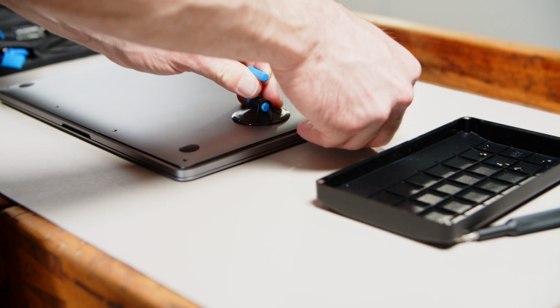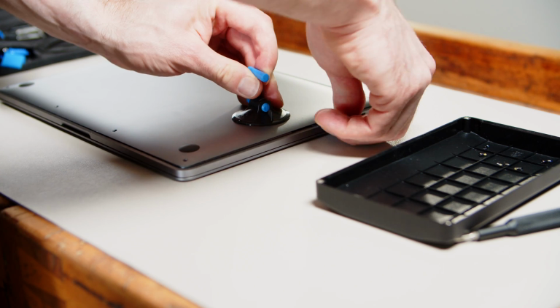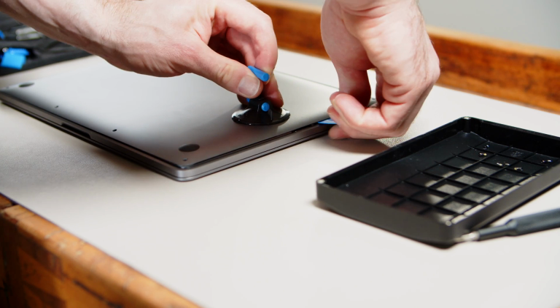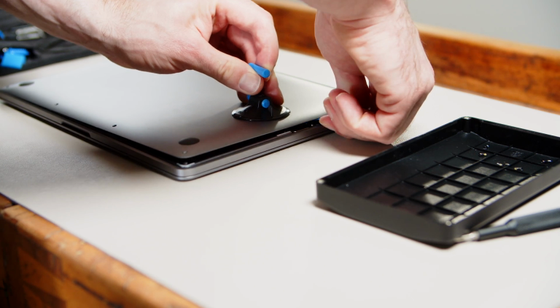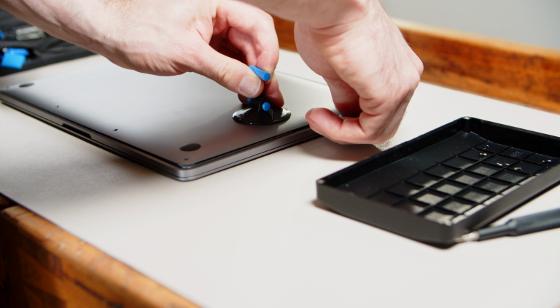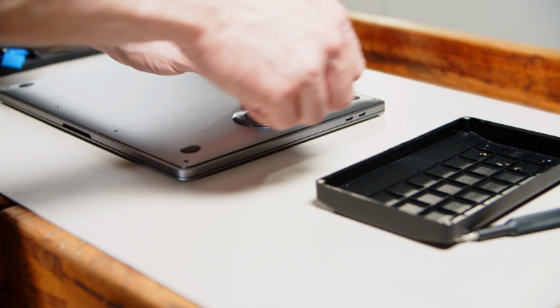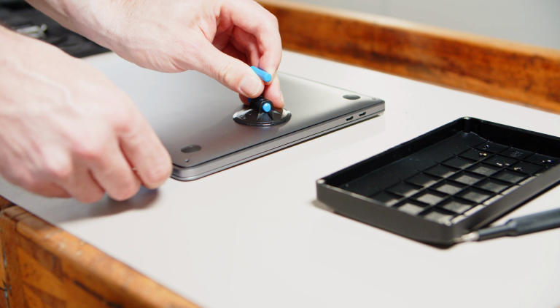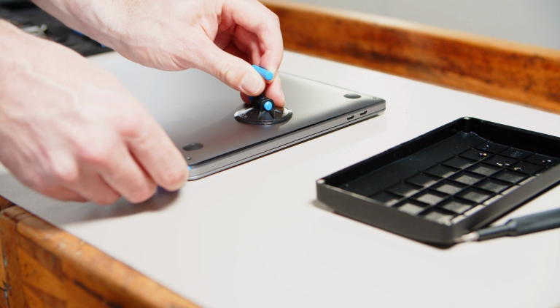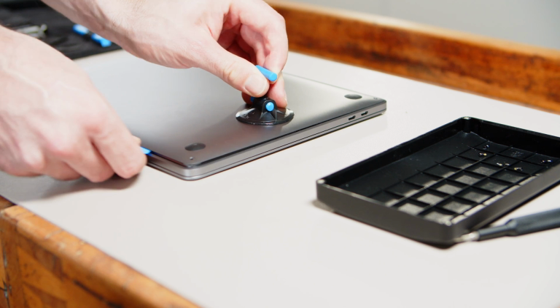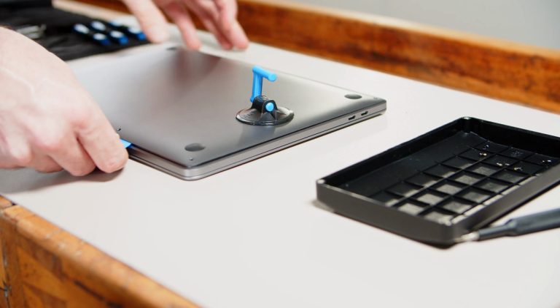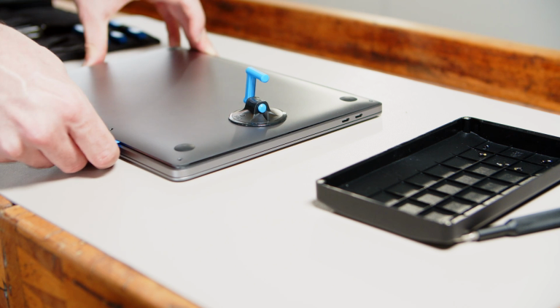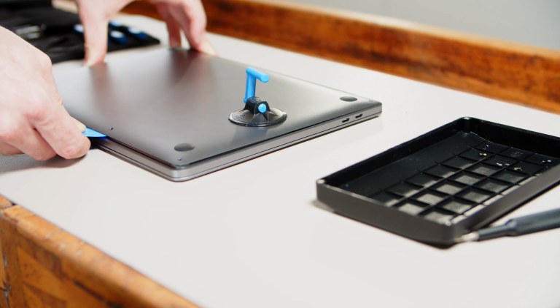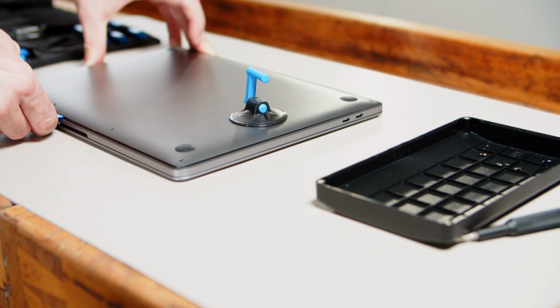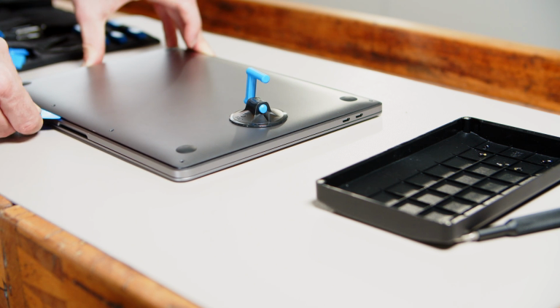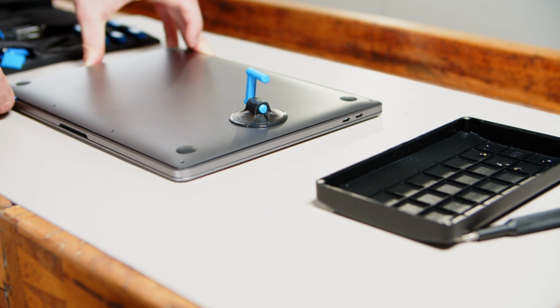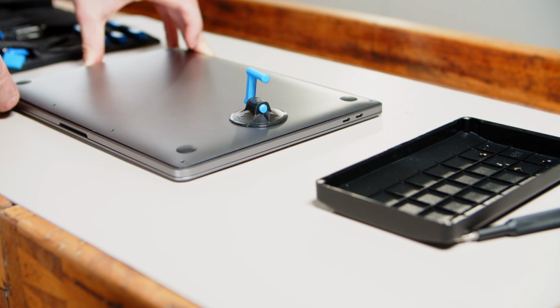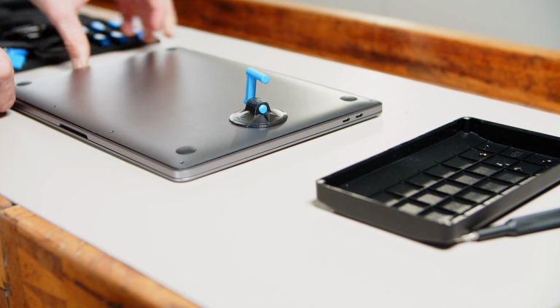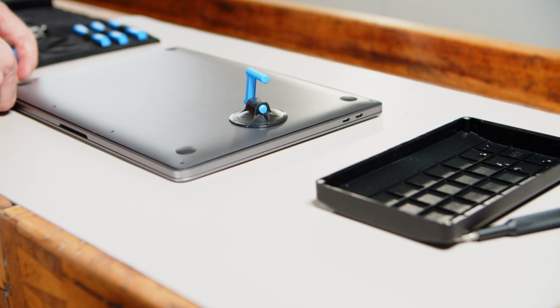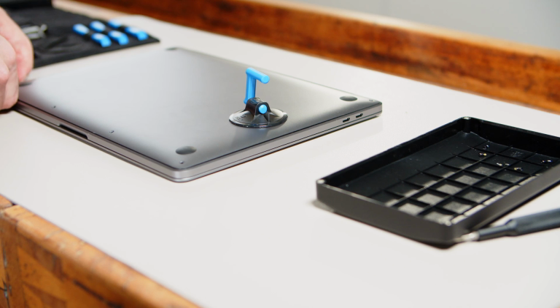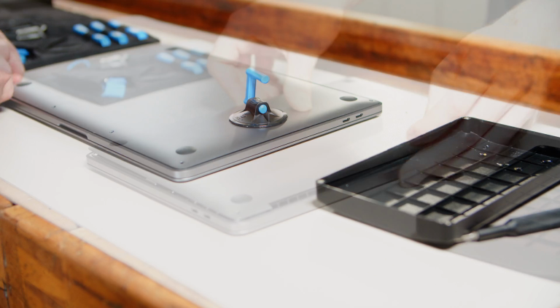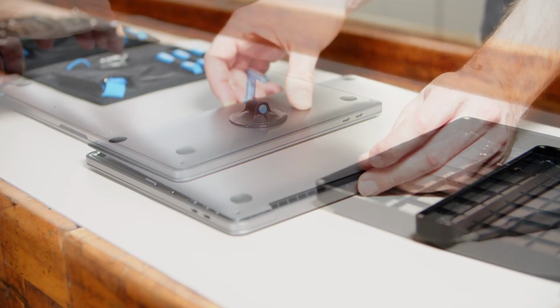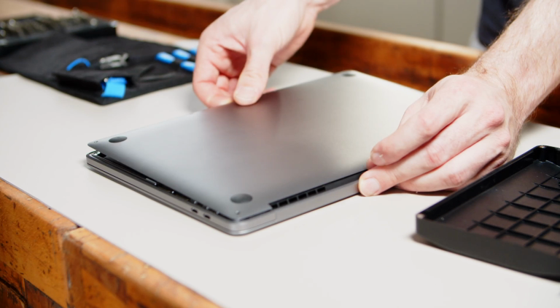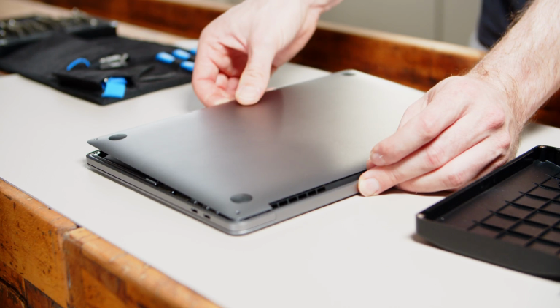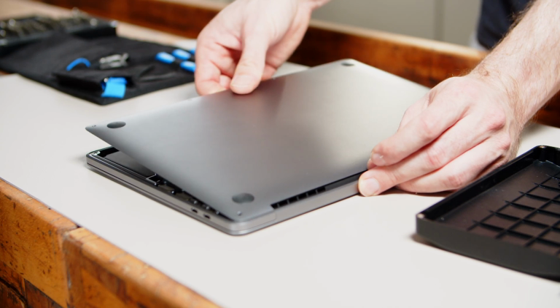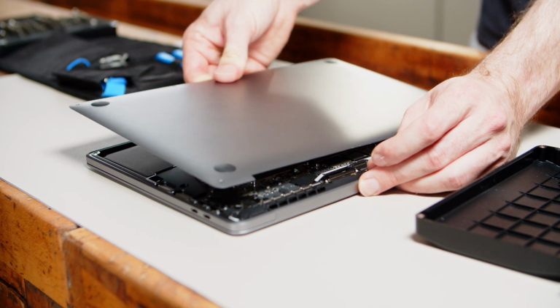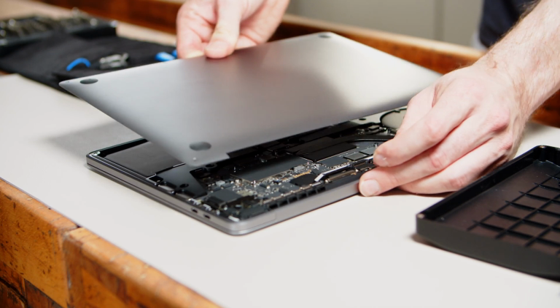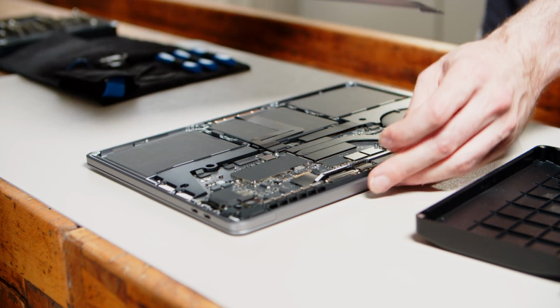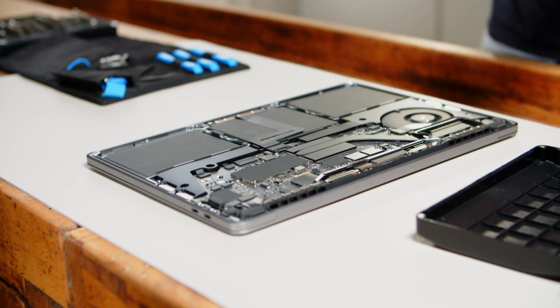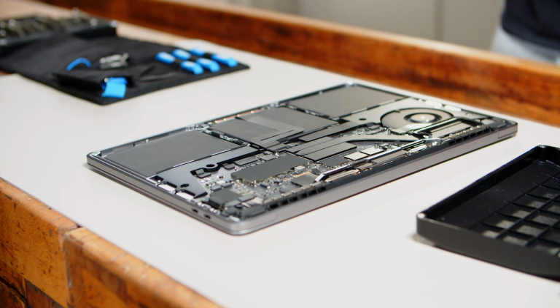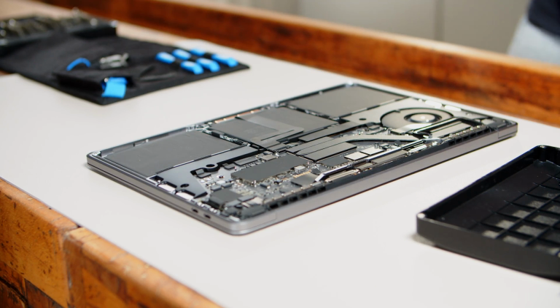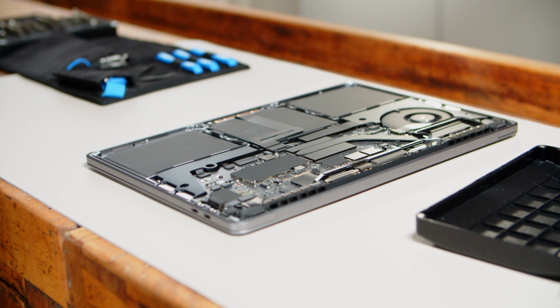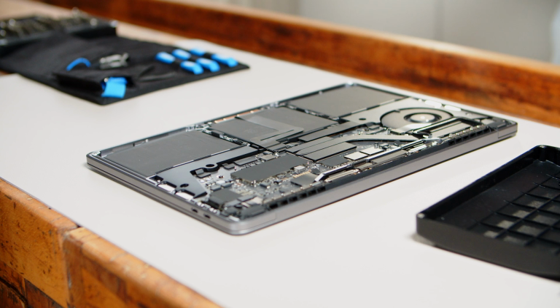Once you squeeze between the chassis and the bottom cover, move along the sides towards the back until the front clips get loose. Don't lift the base cover up, but pull it towards the front, otherwise it won't come off and you might end up bending the thin piece of aluminum.